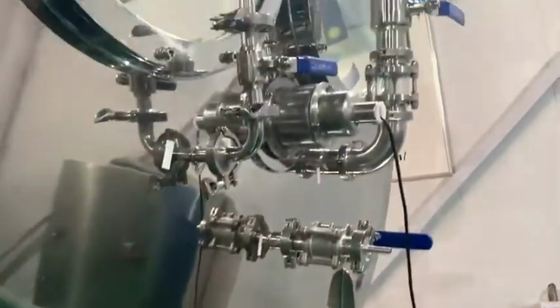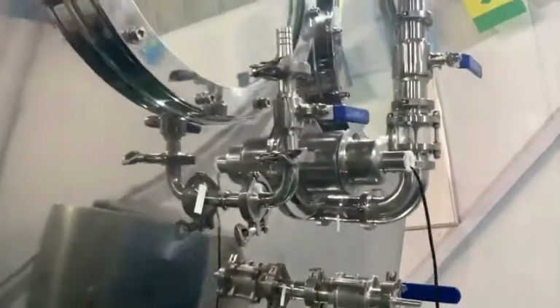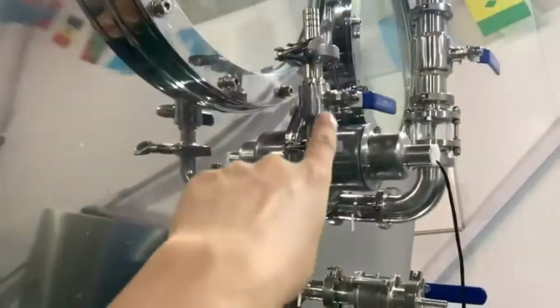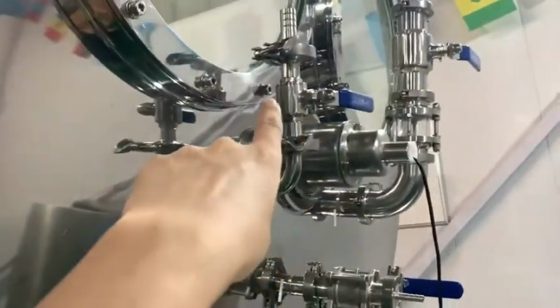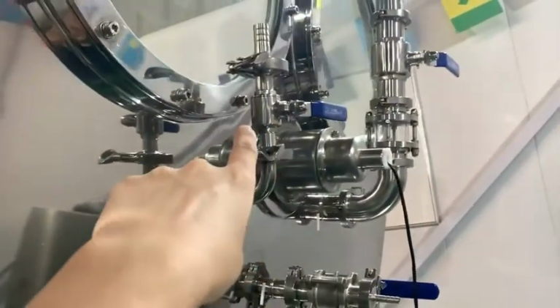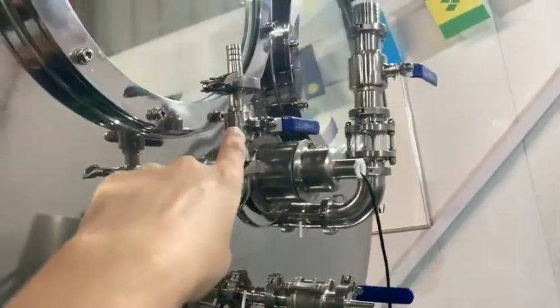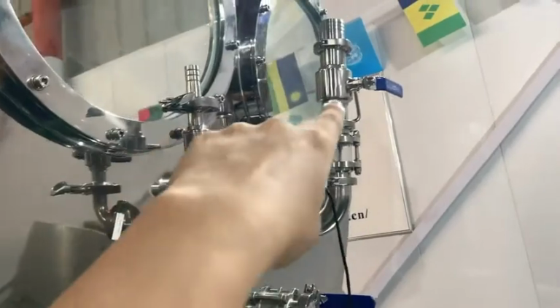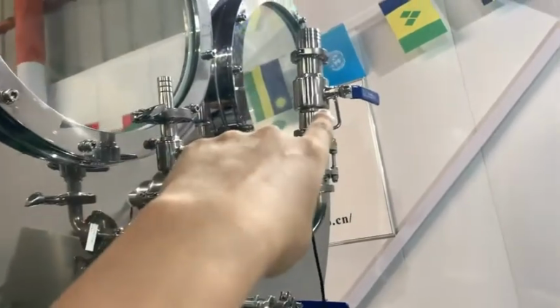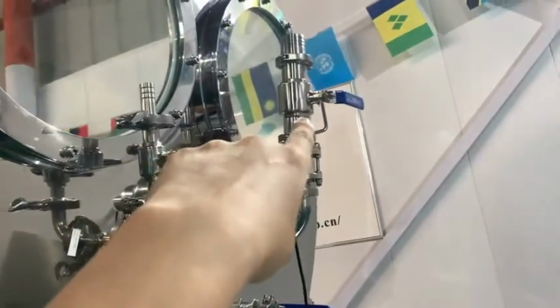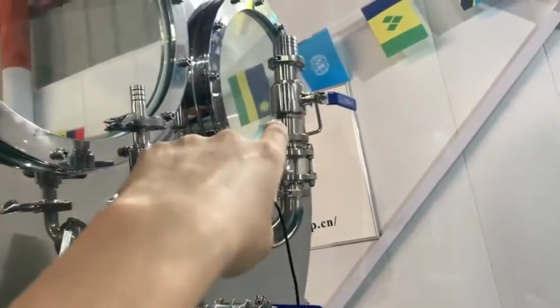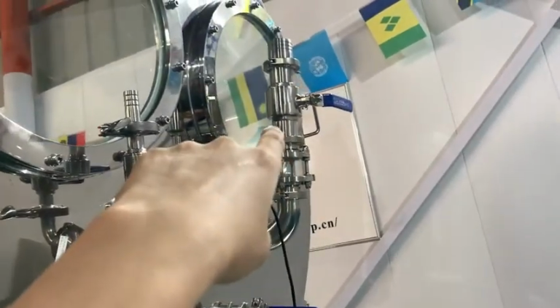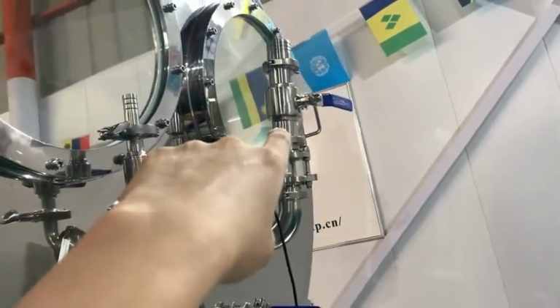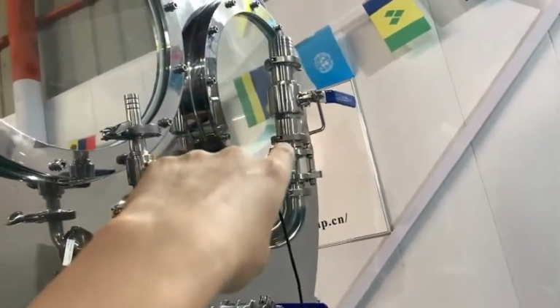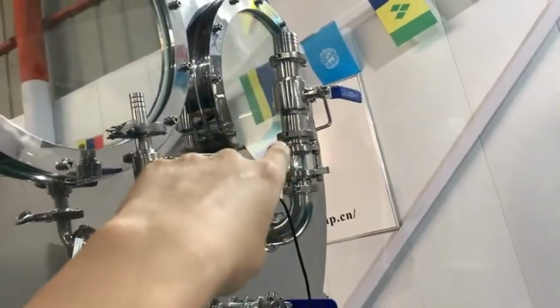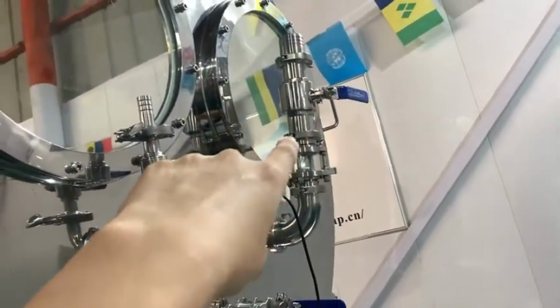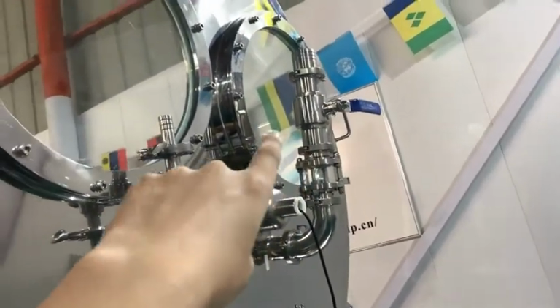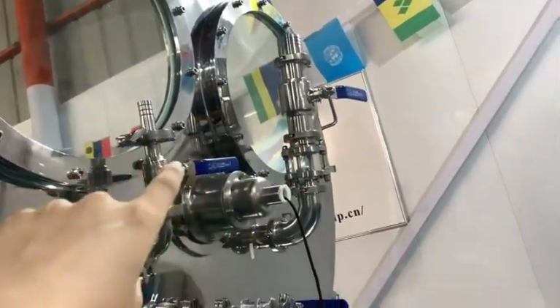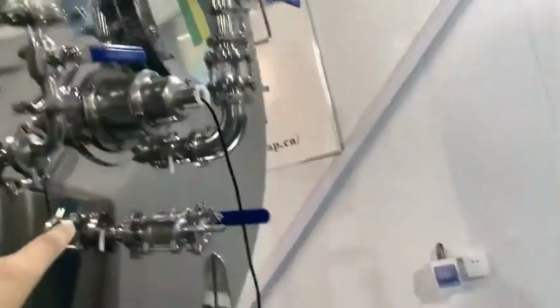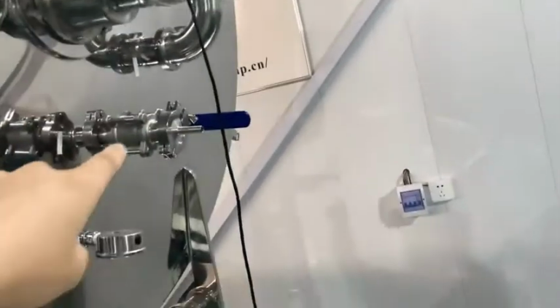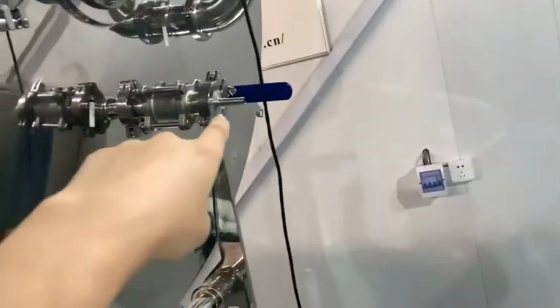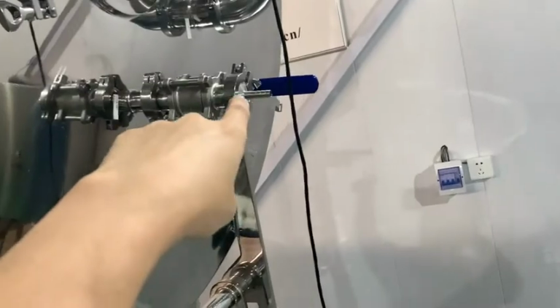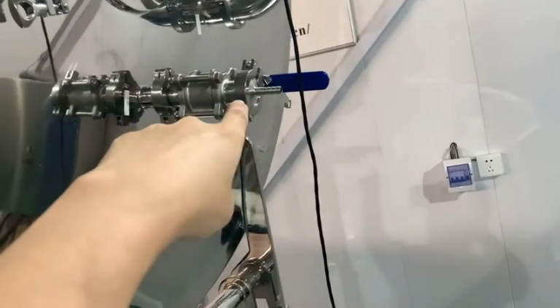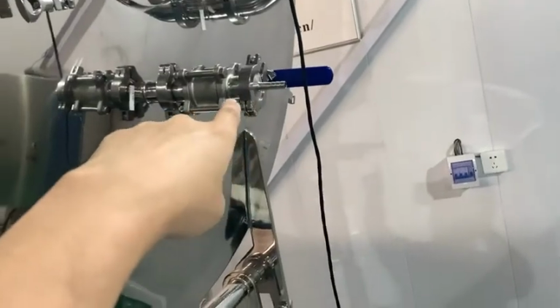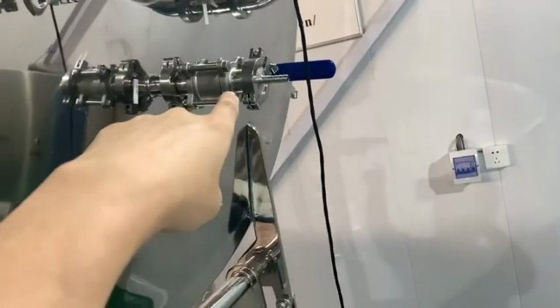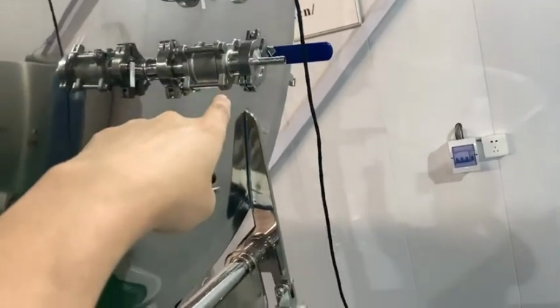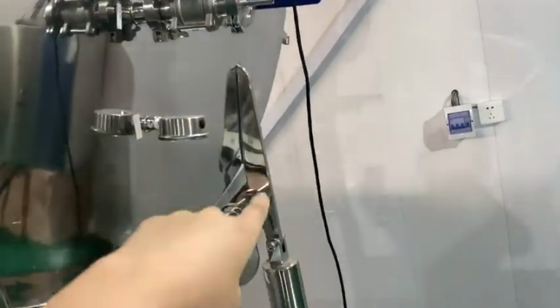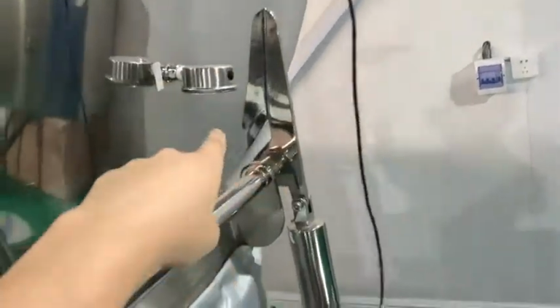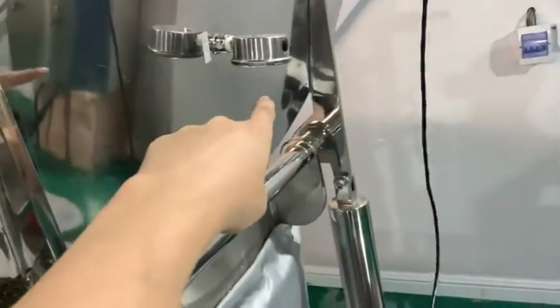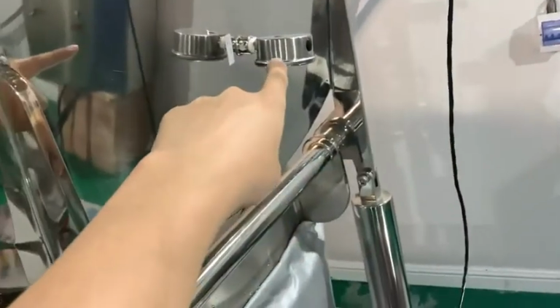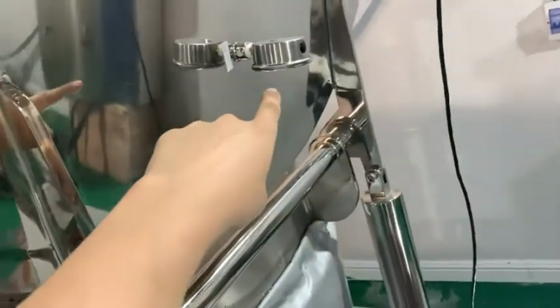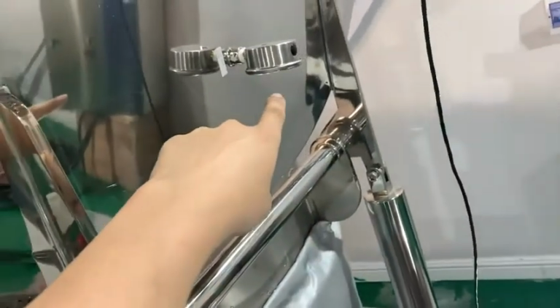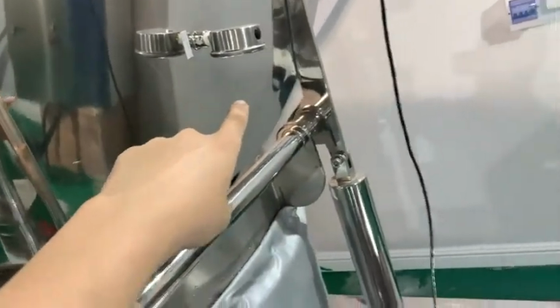This is a resin pot. And this is an ethanol feeding pot. And this is a vacuum suction. And this is a vacuum gauge.